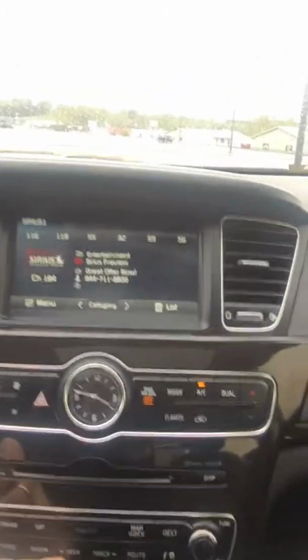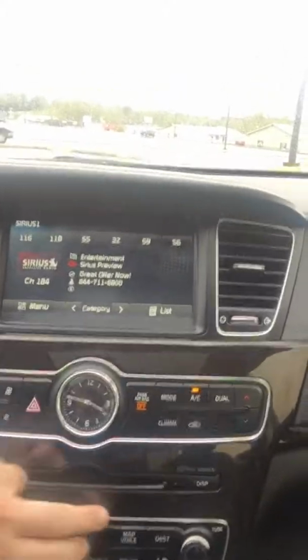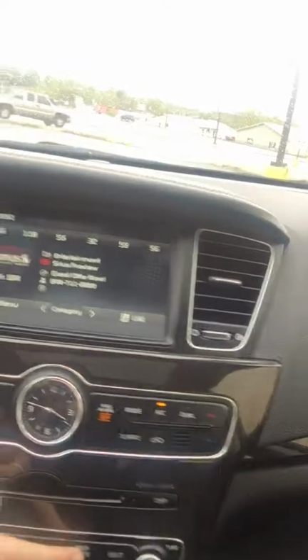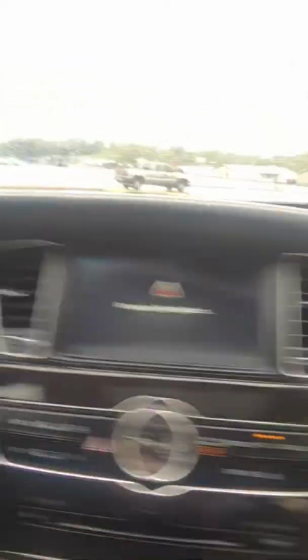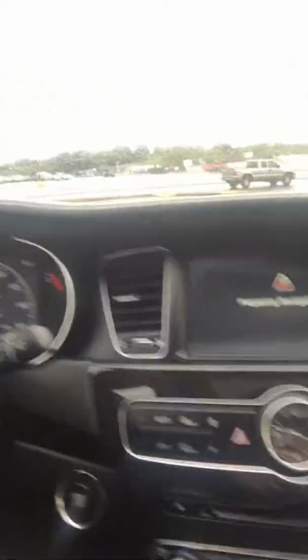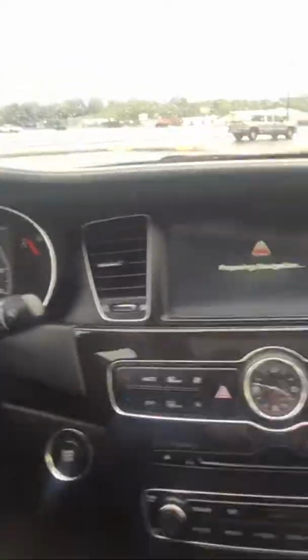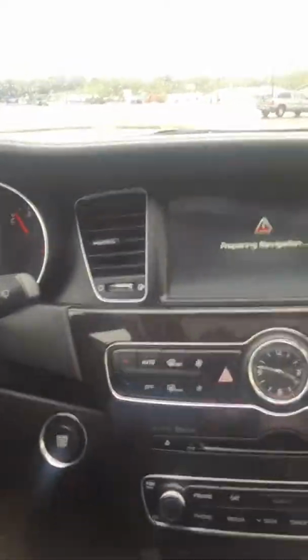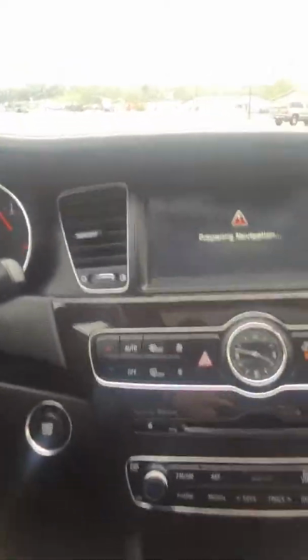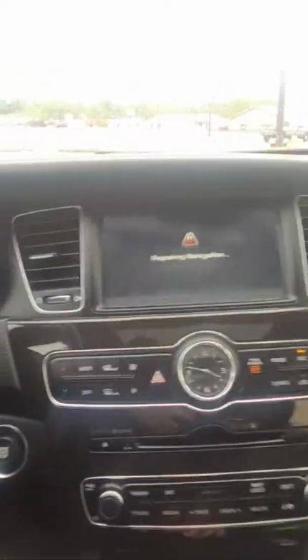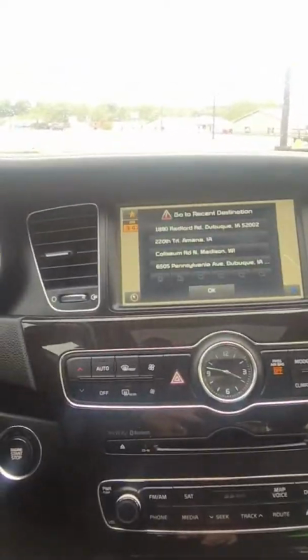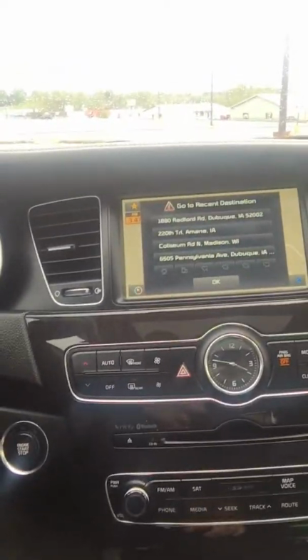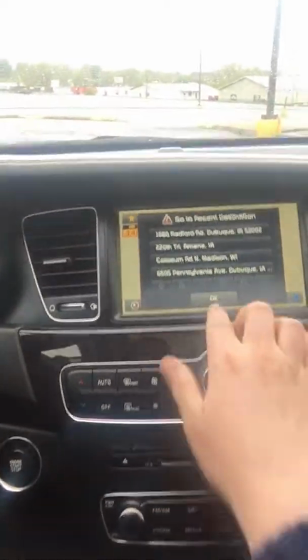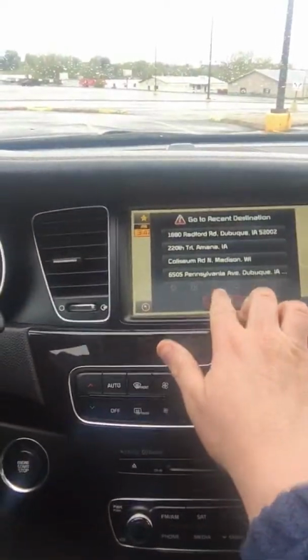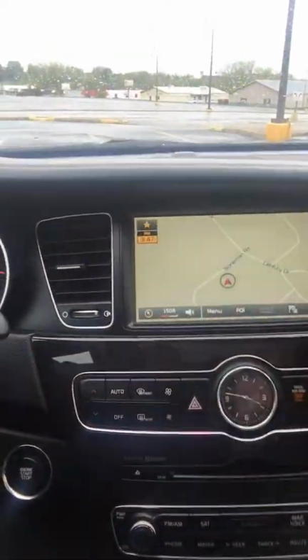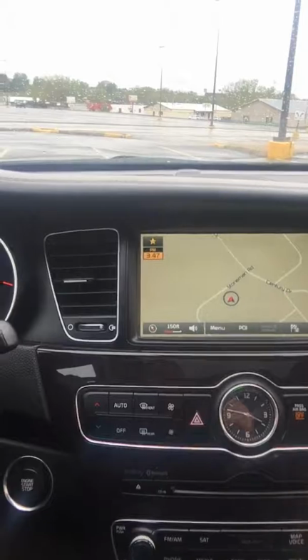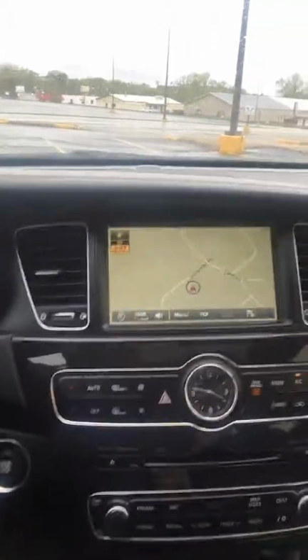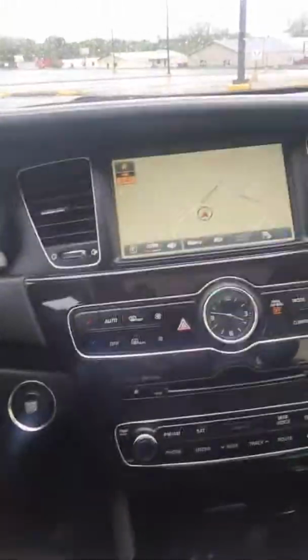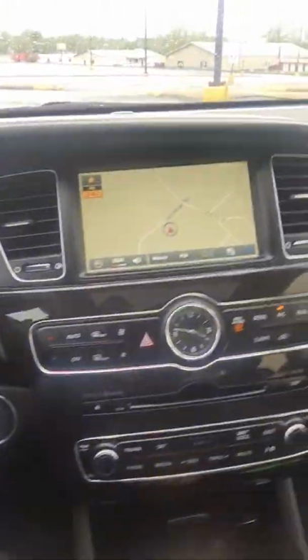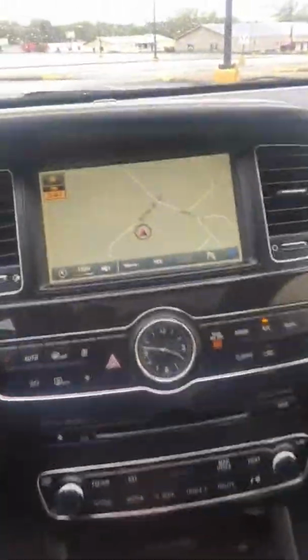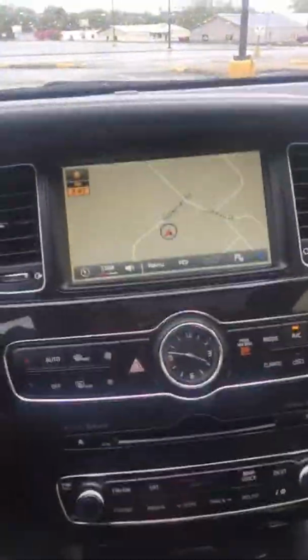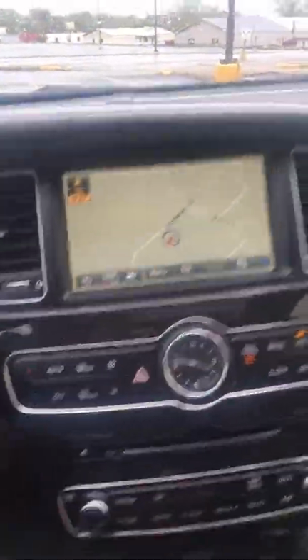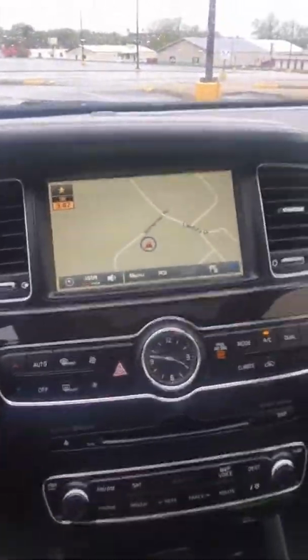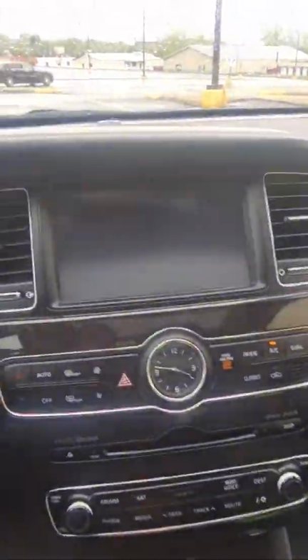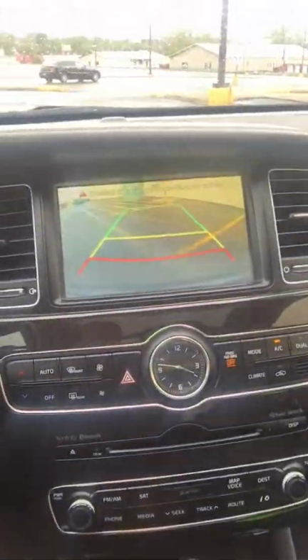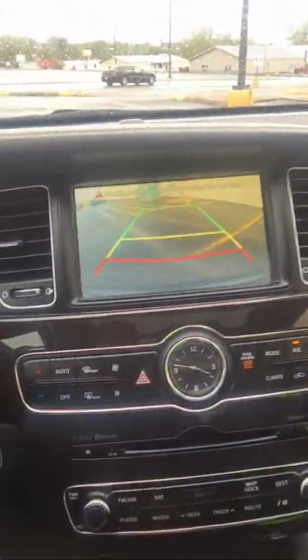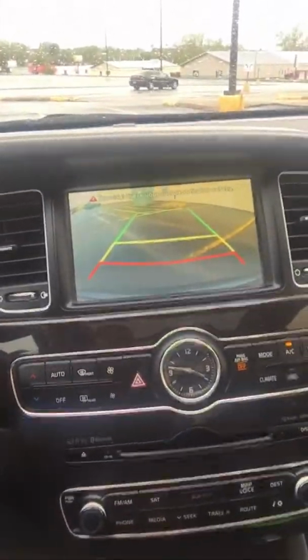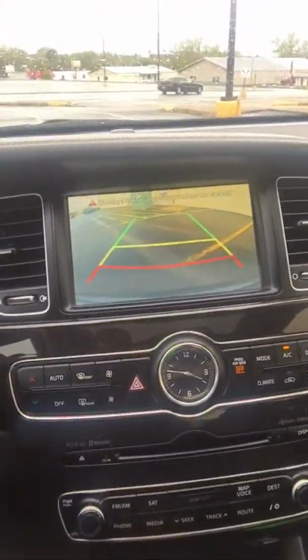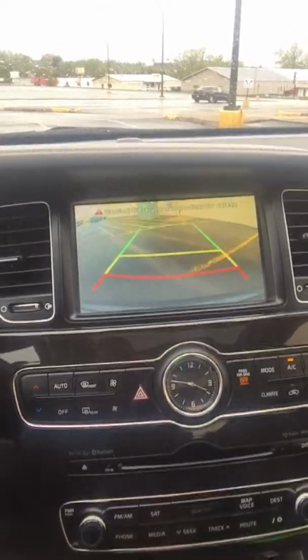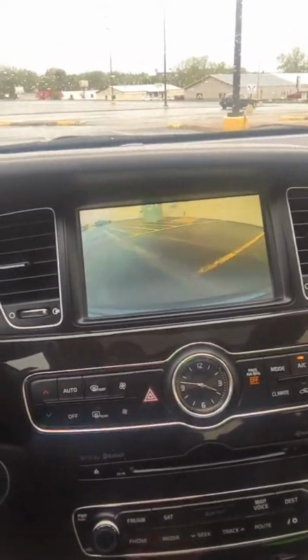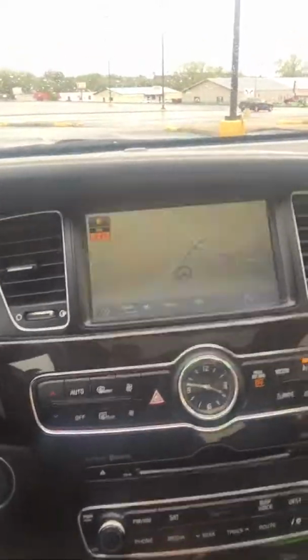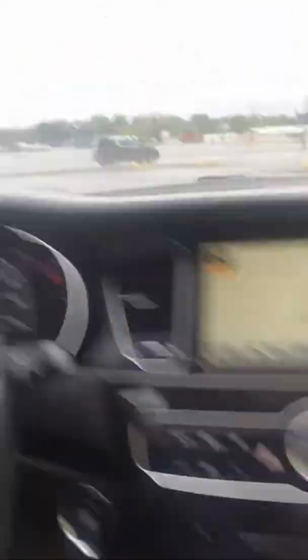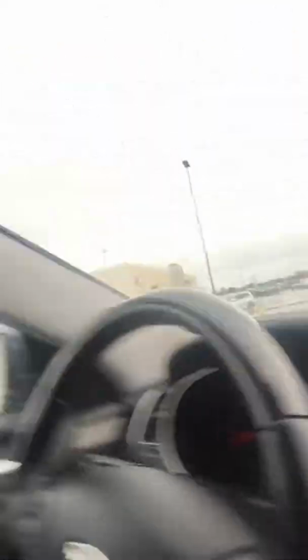XM radio previews right there, ready to rock and roll. I'm going to go down here and hit map — preparing your navigation. I'm going to hit OK so it gets out of there. Full navigation. Pop it in reverse — full backup camera. Put it back into drive.